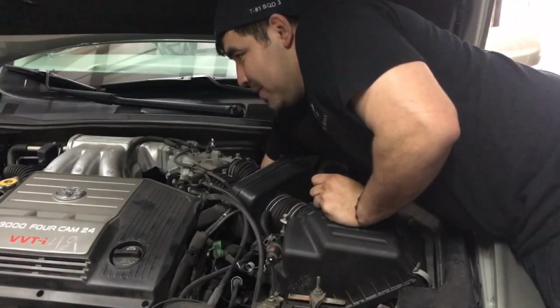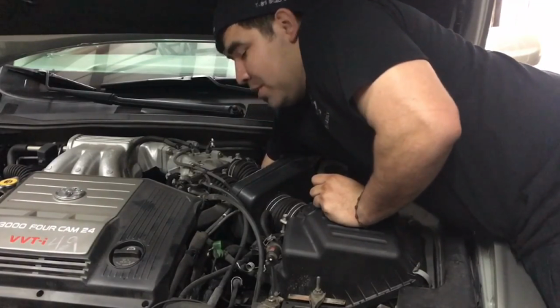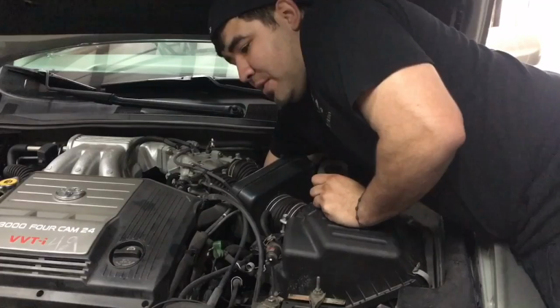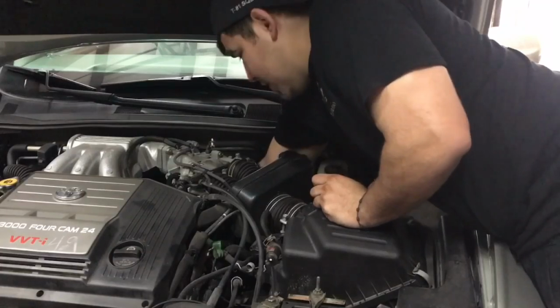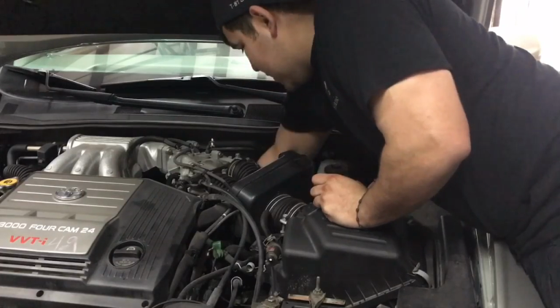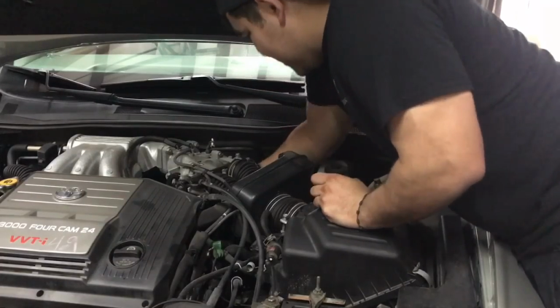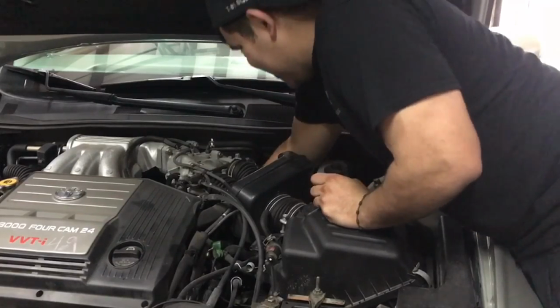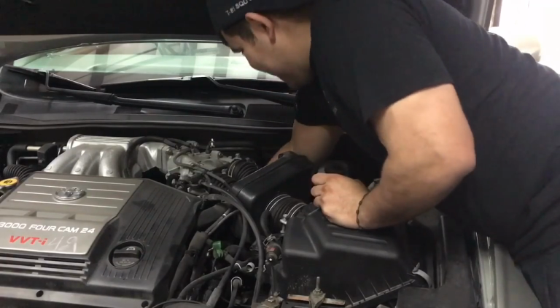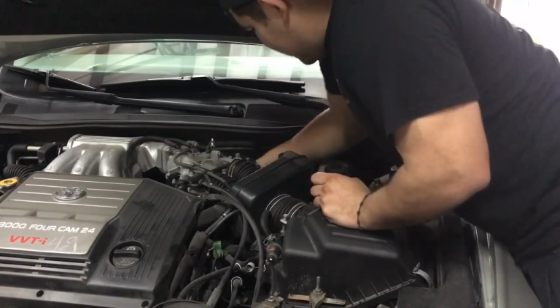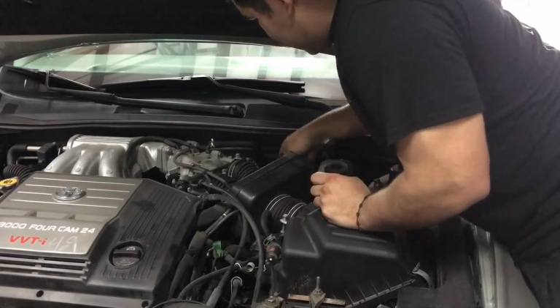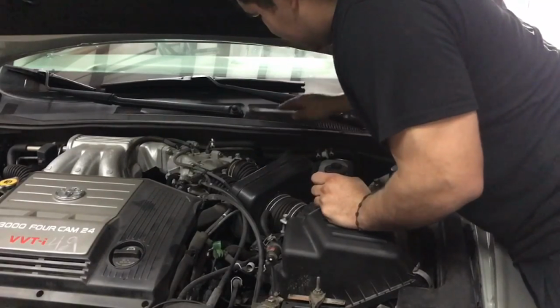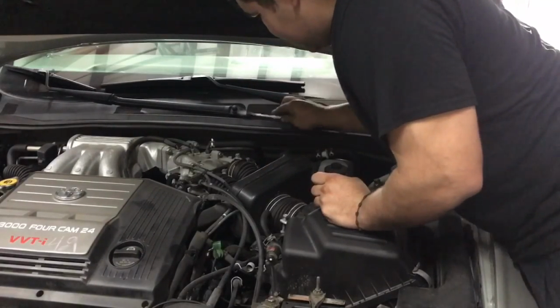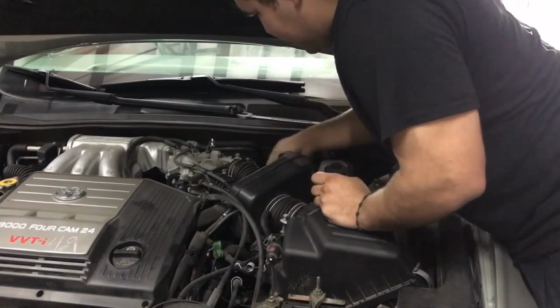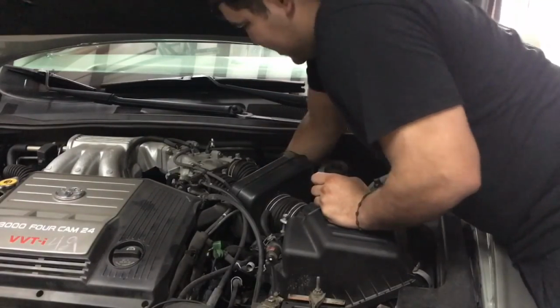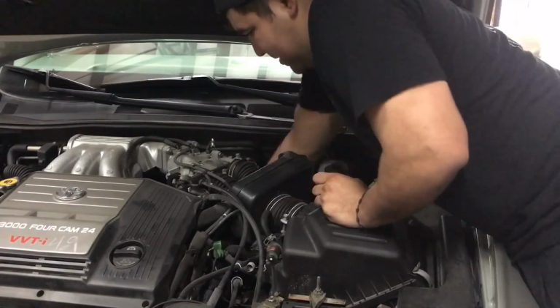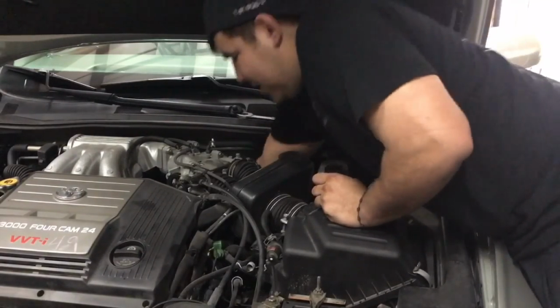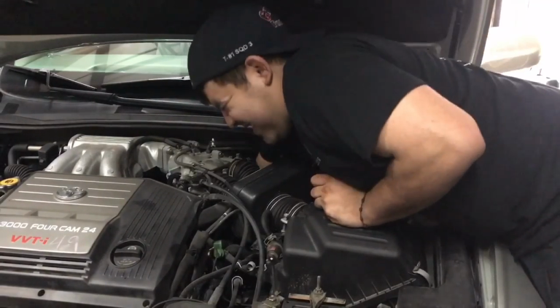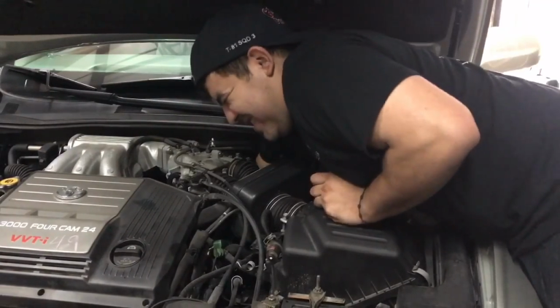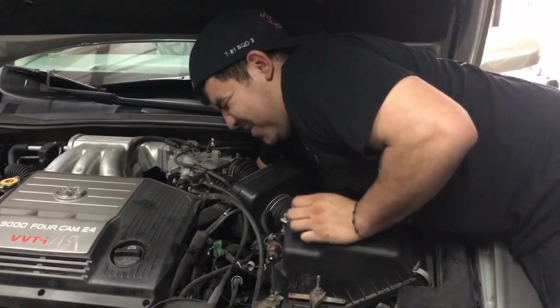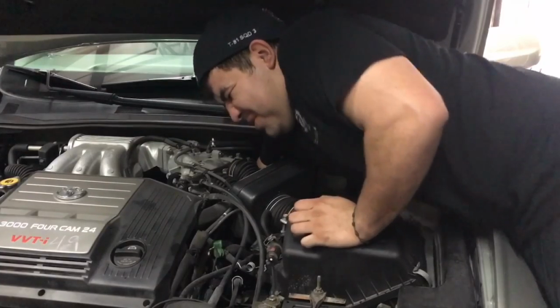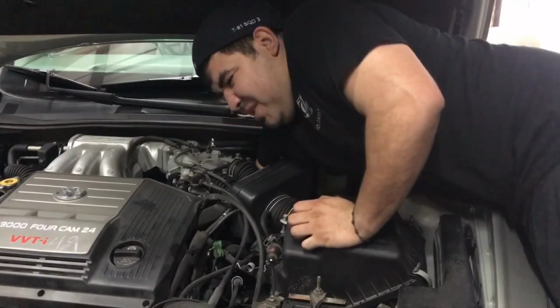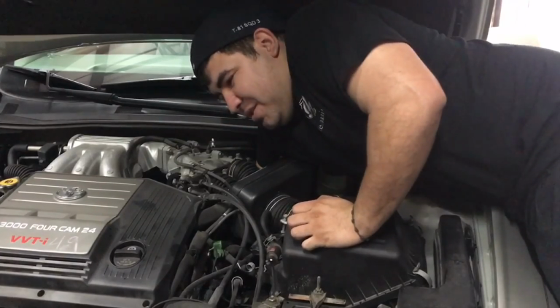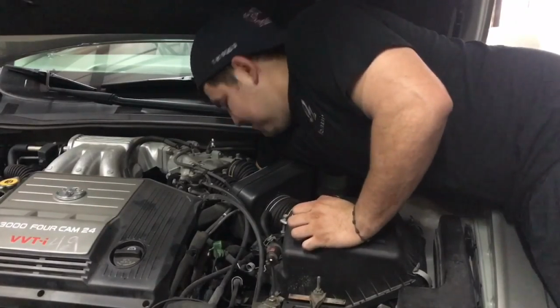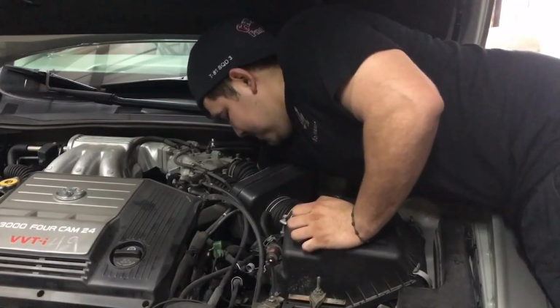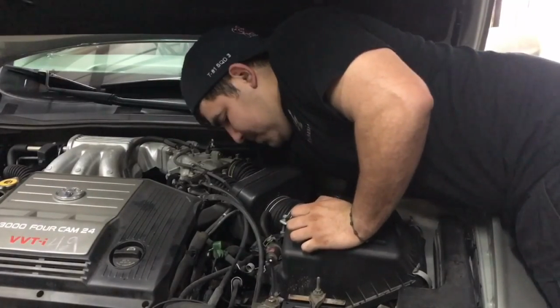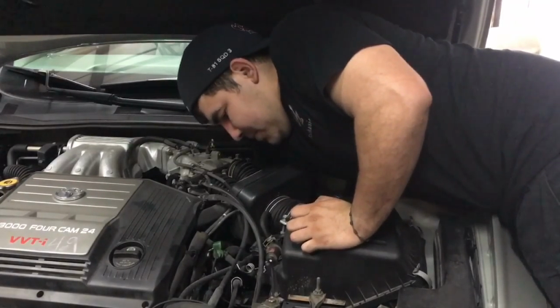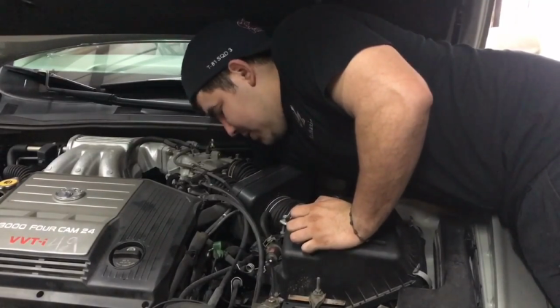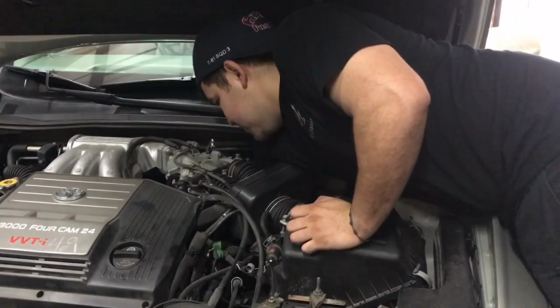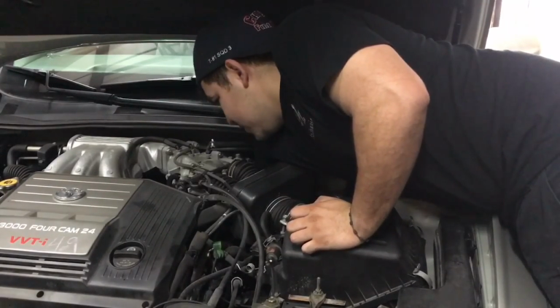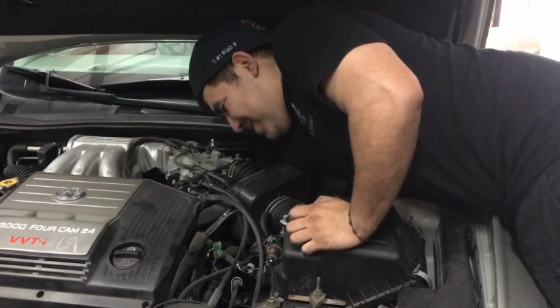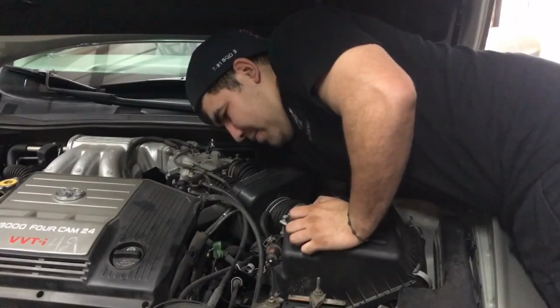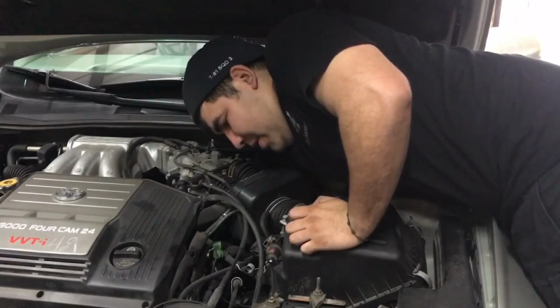Once you get ready to take this off, we're gonna unplug the plug. This is gonna be really hard — it's really jammed in there.